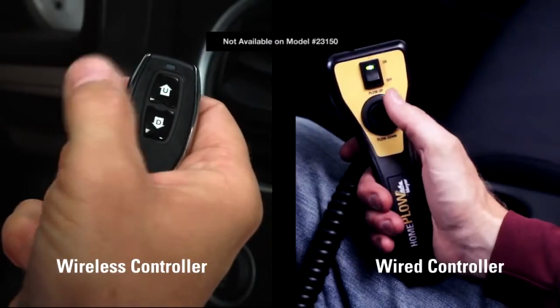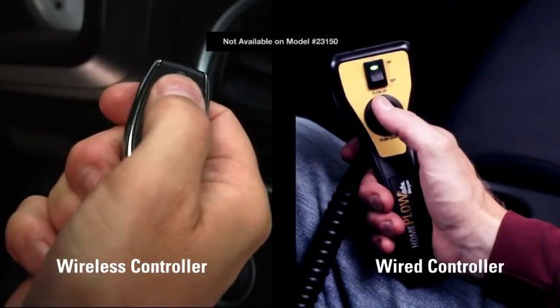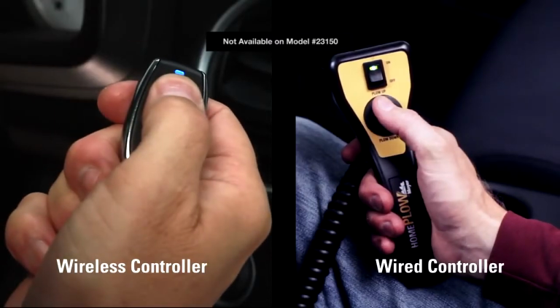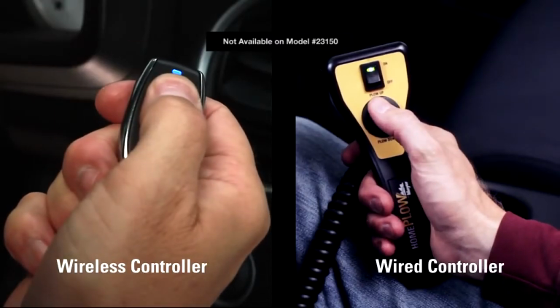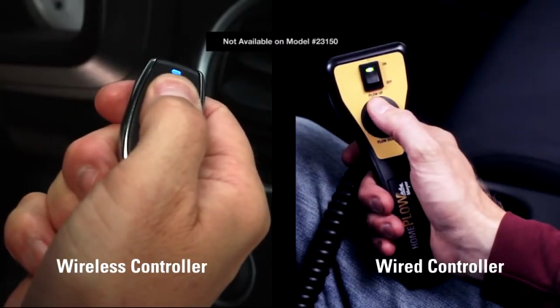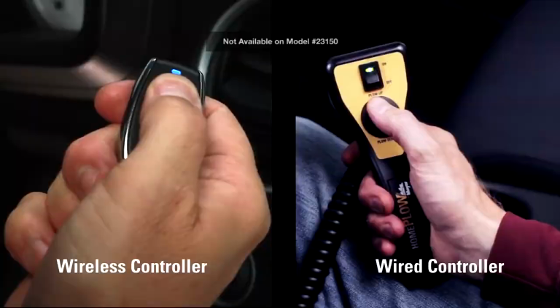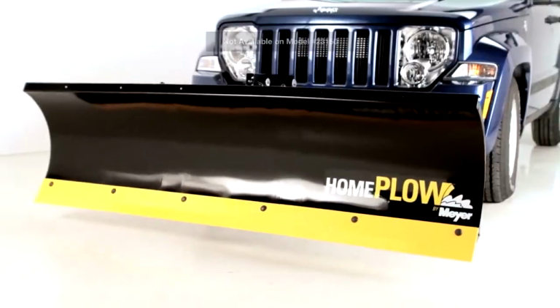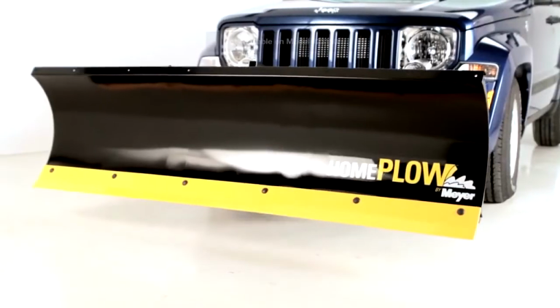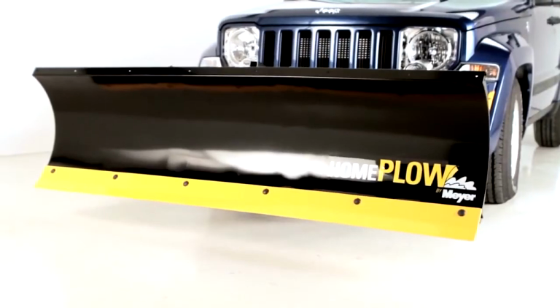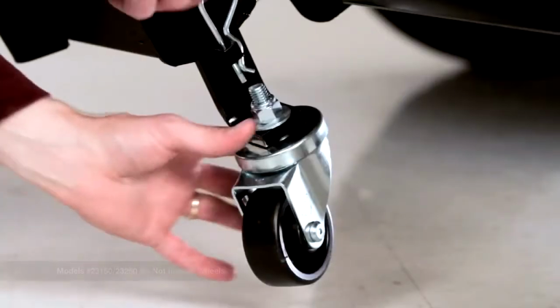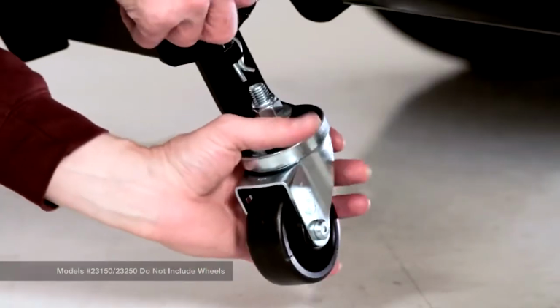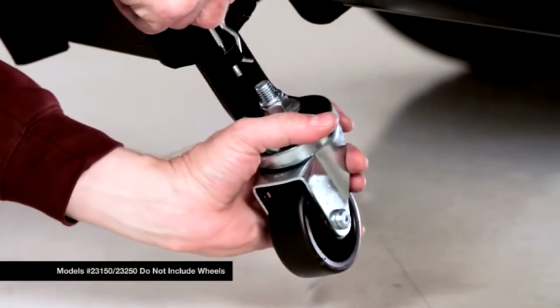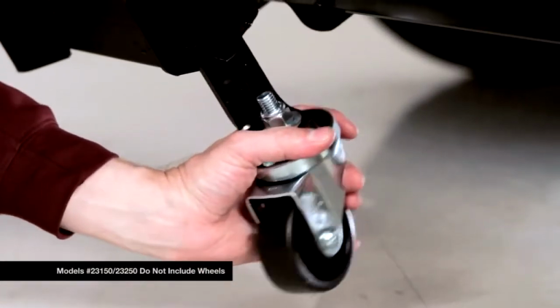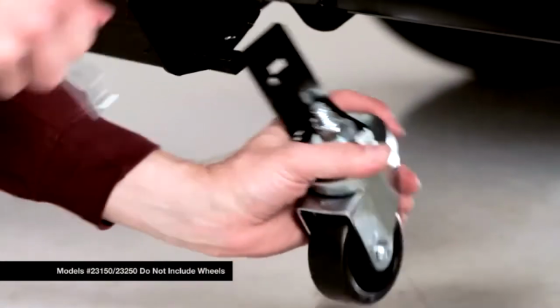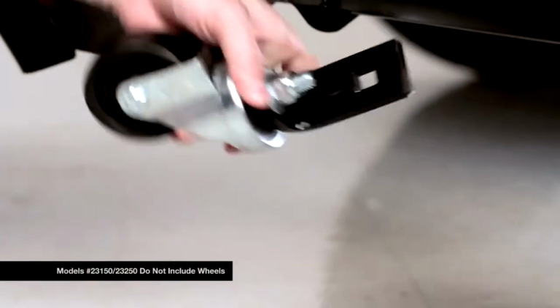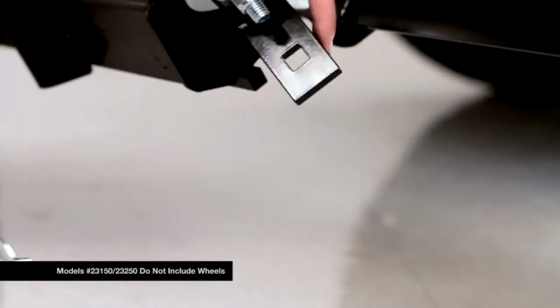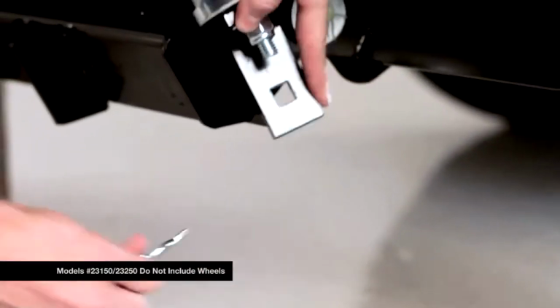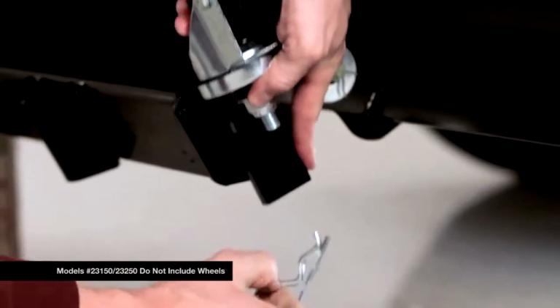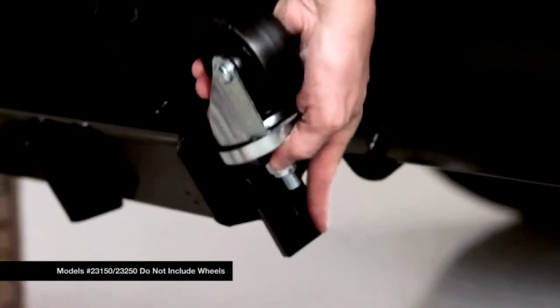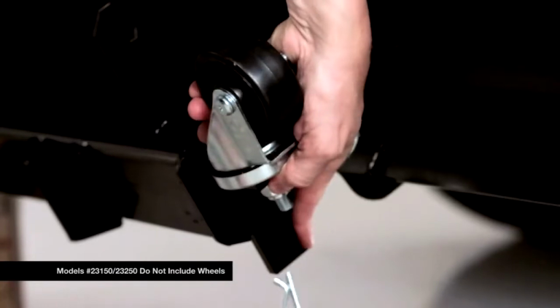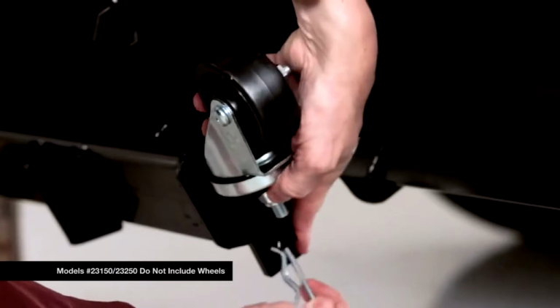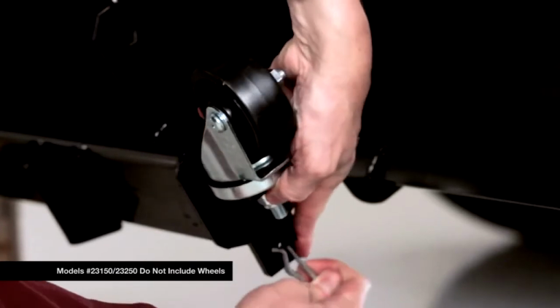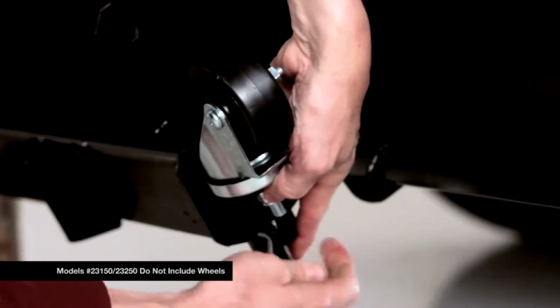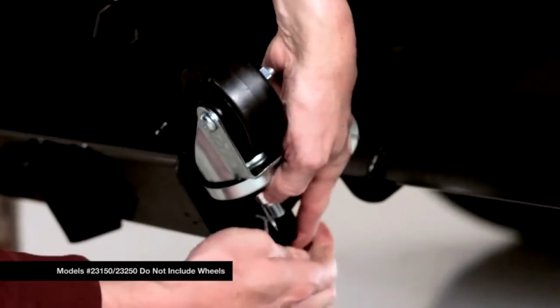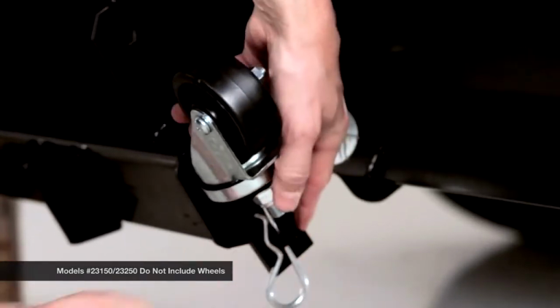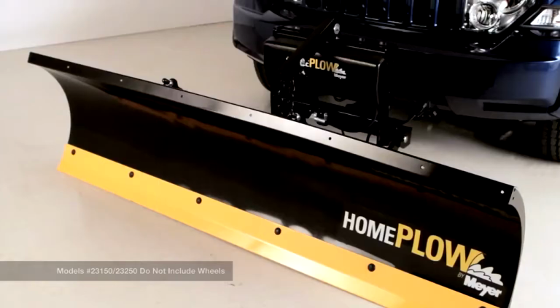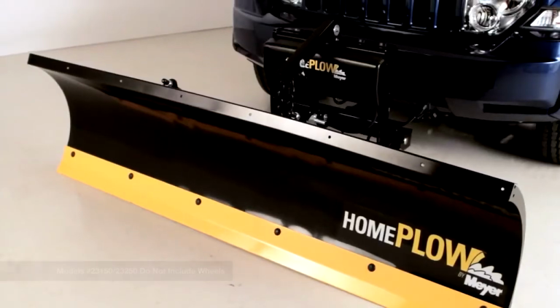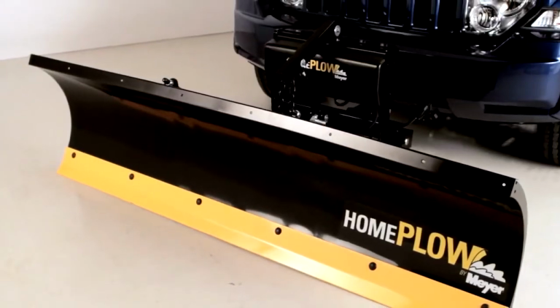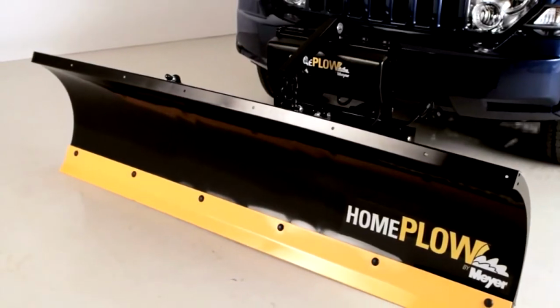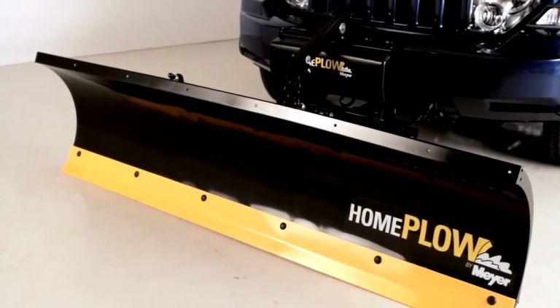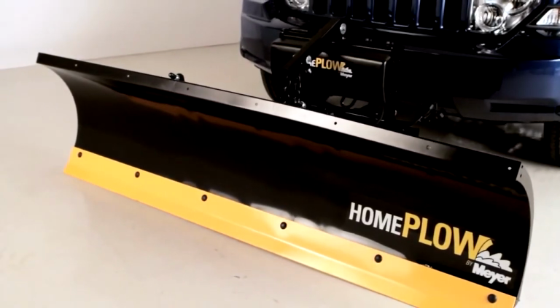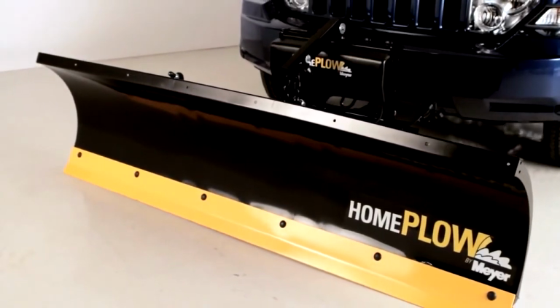Raise the plow by pressing the up button on the in-cab controller, then unclasp and reverse the caster wheels on the pivot in their operation mode, wheels up. The Home Plow is now ready to go.